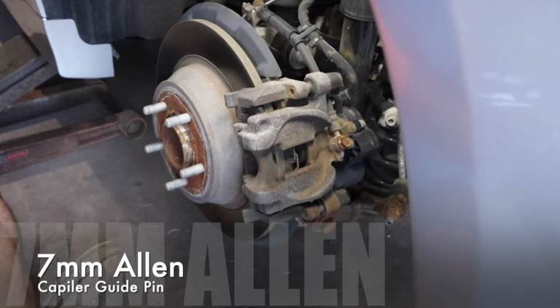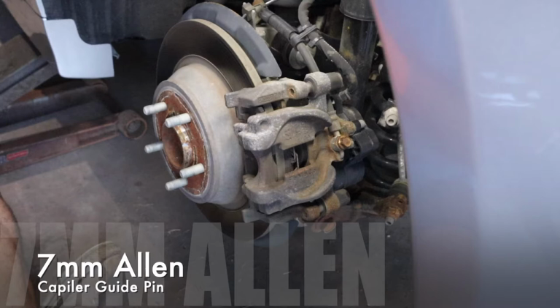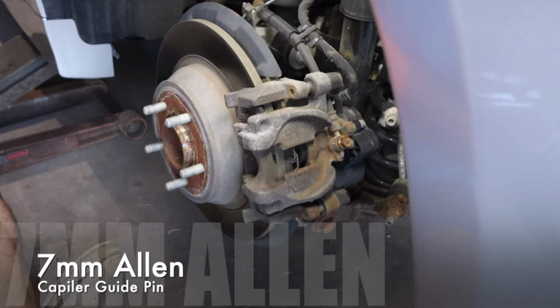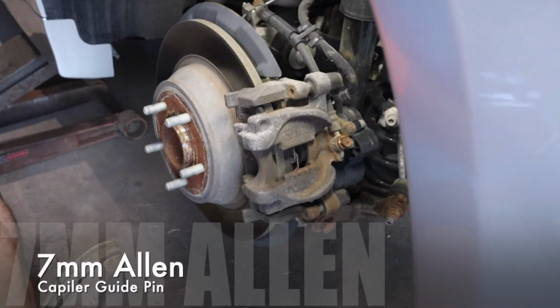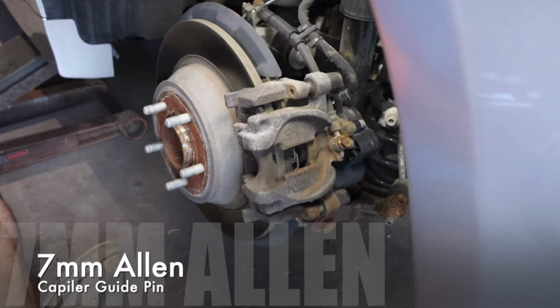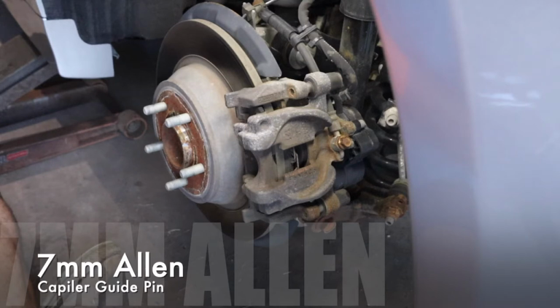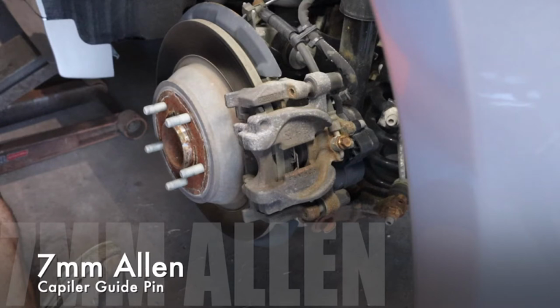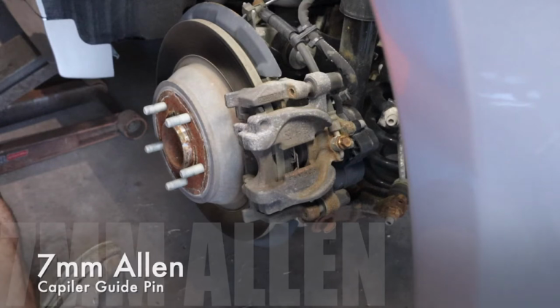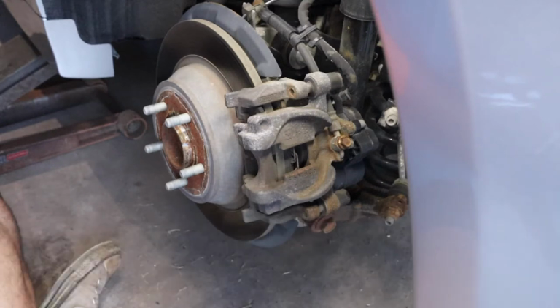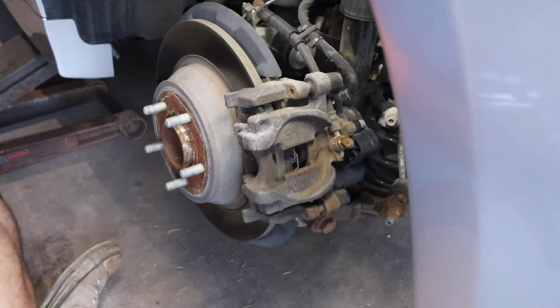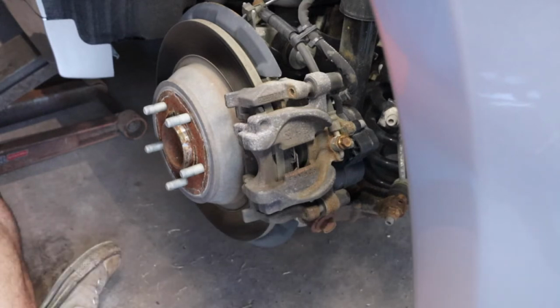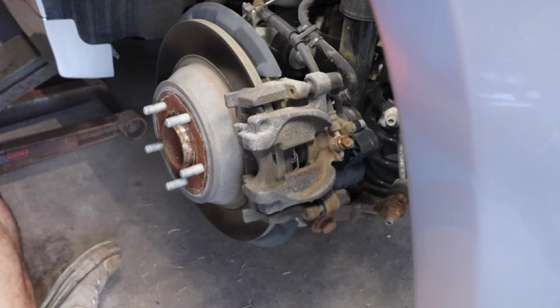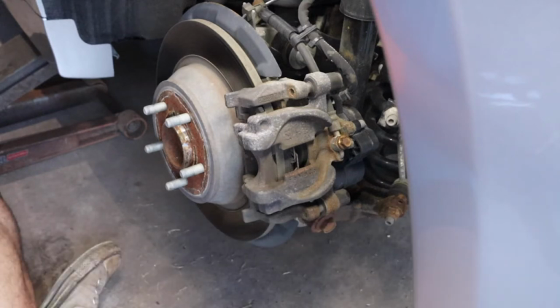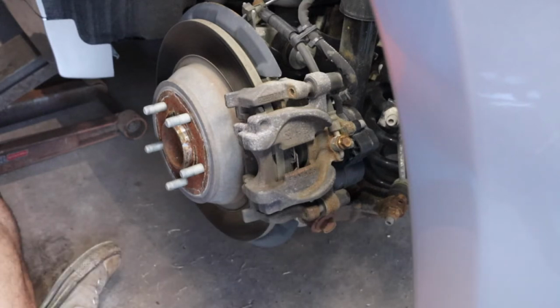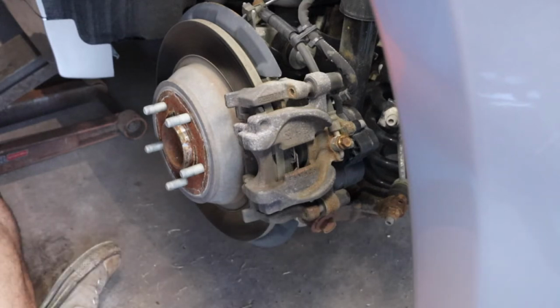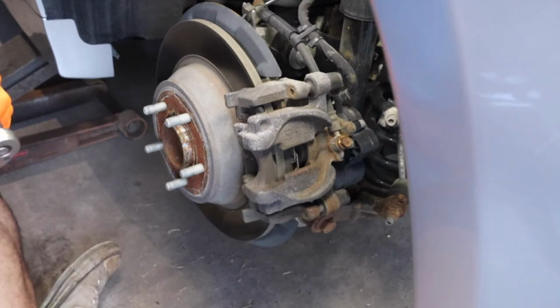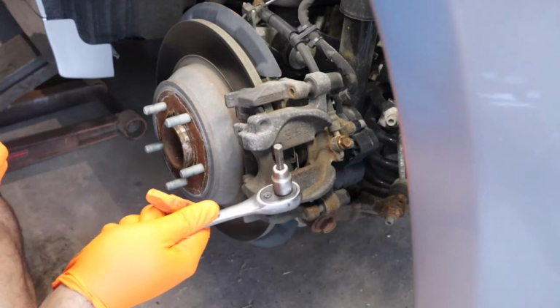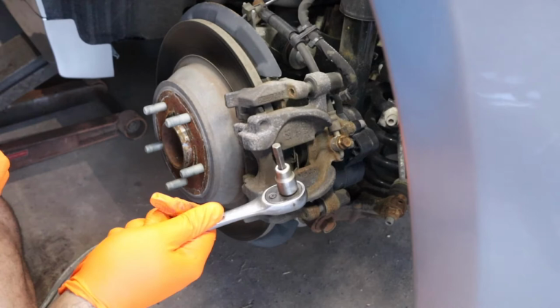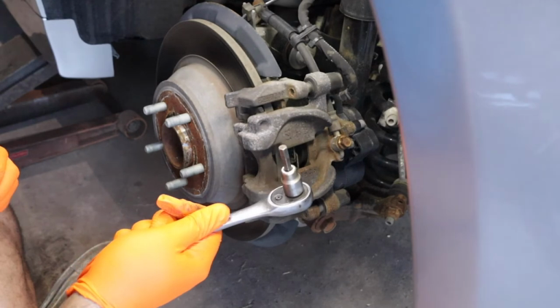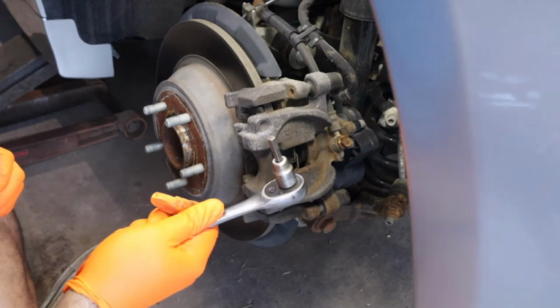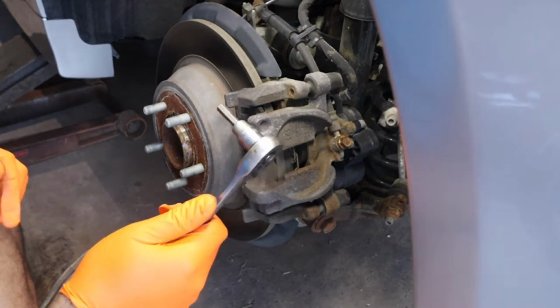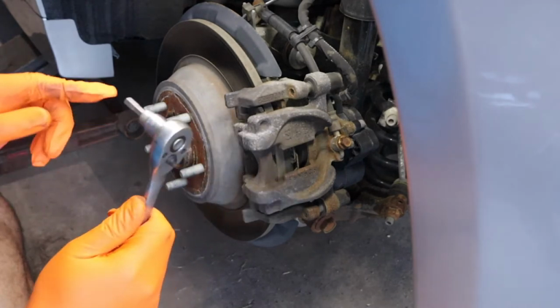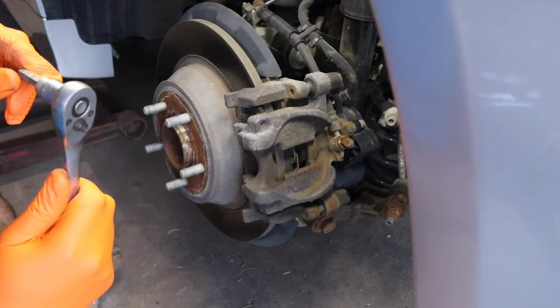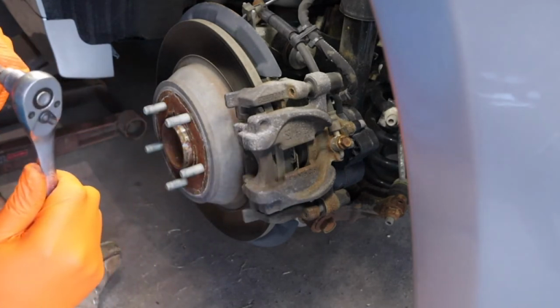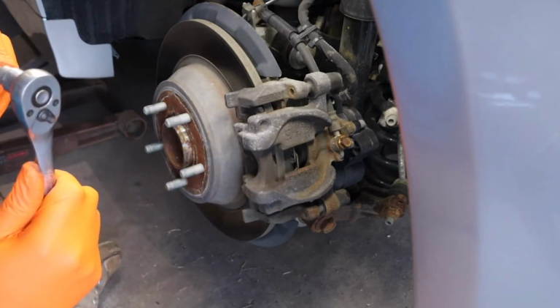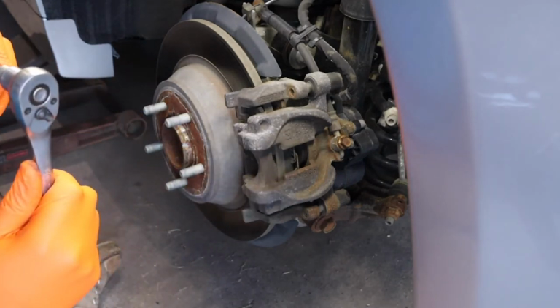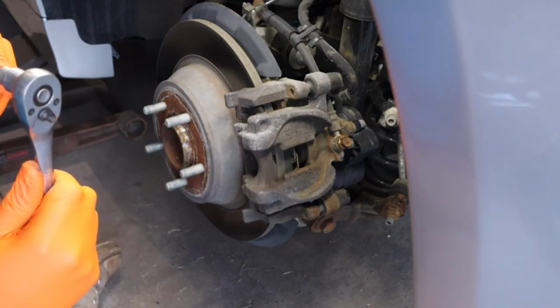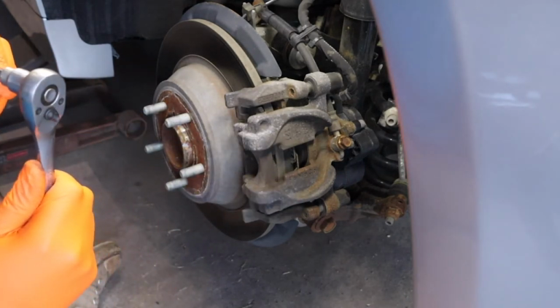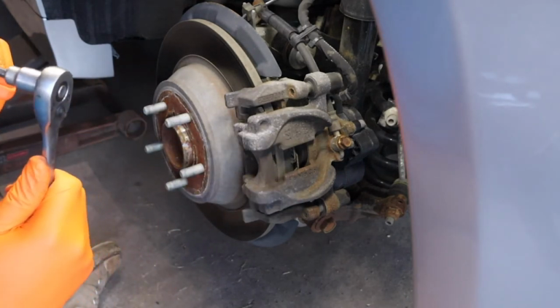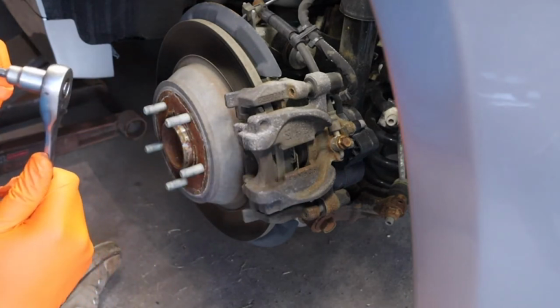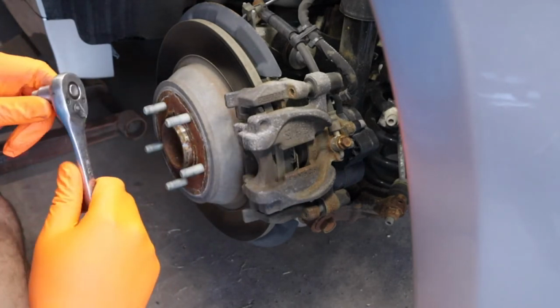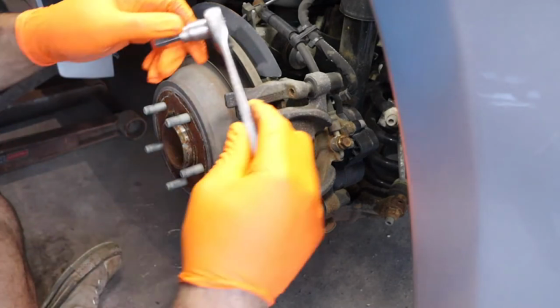I'll put it down there because this Stanley tool does not say what size Allen it is. It may be a 7mm — I think that's what it is. I see a 7, so I bet it's a 7mm.